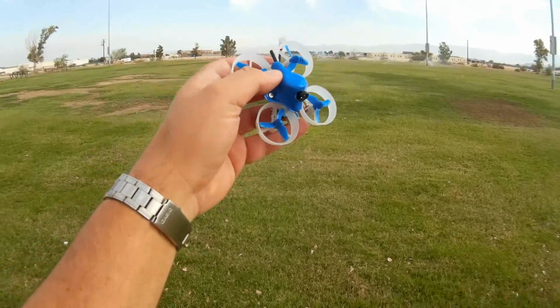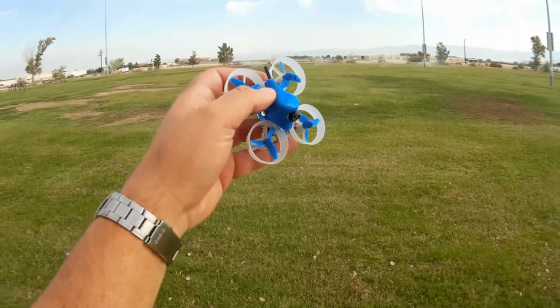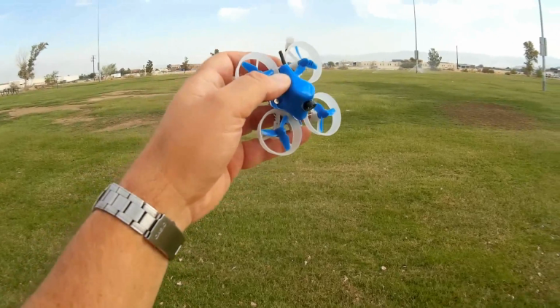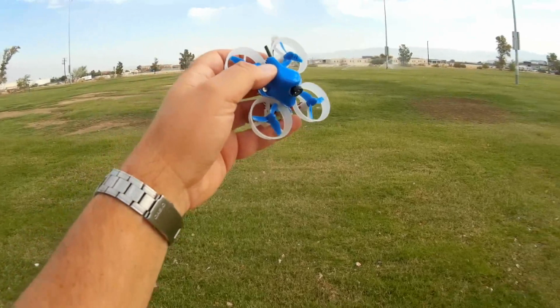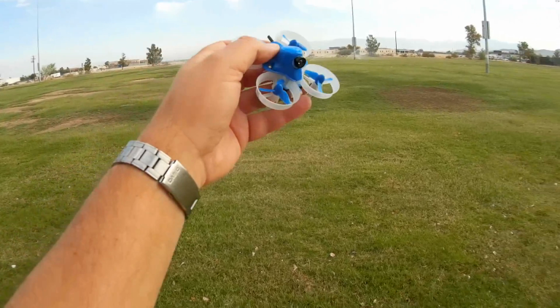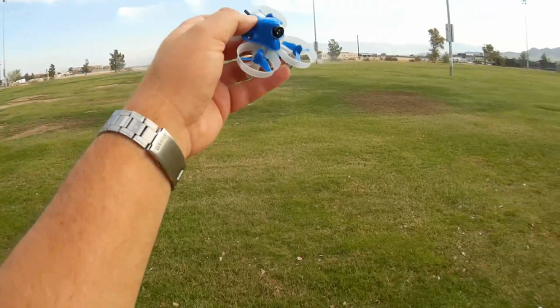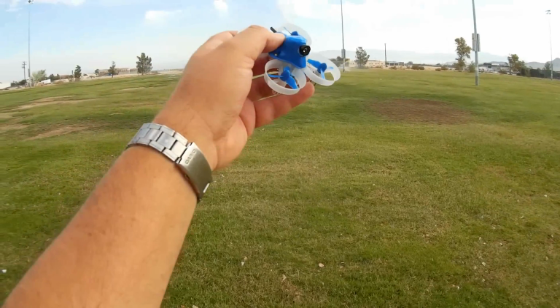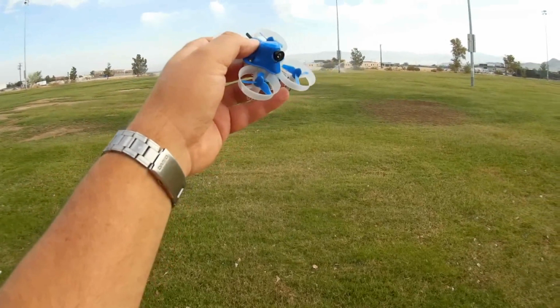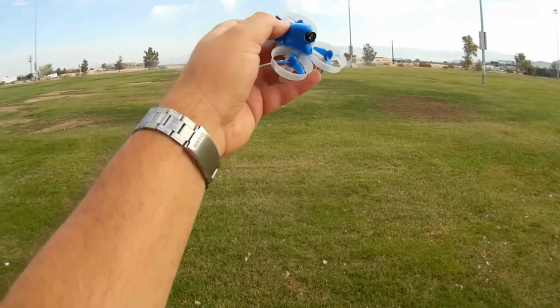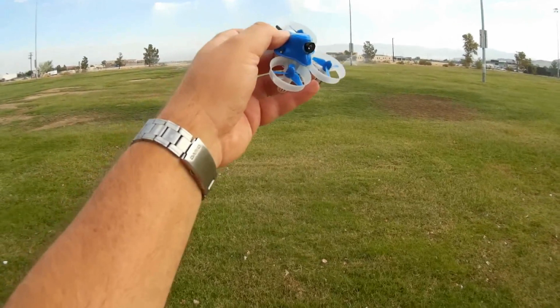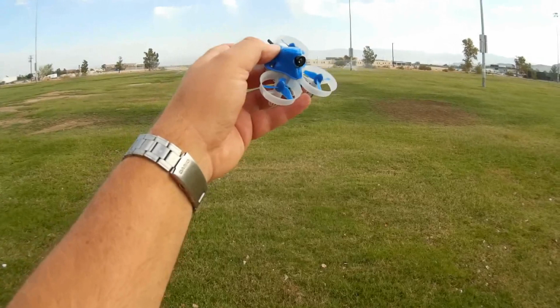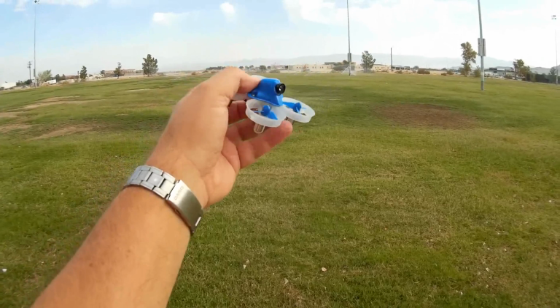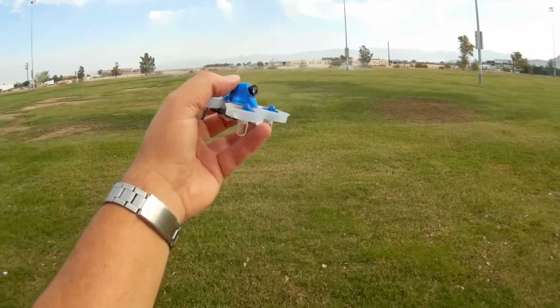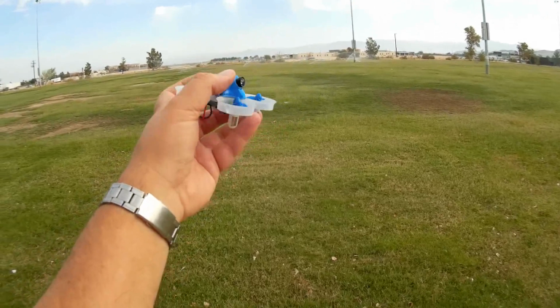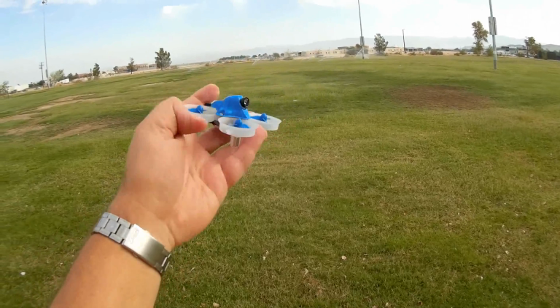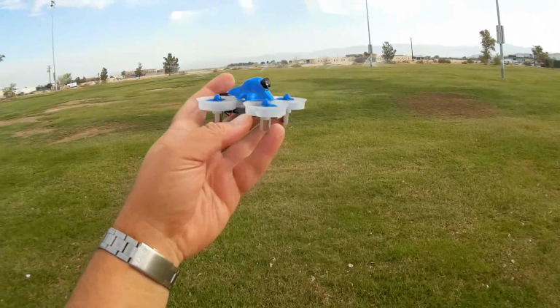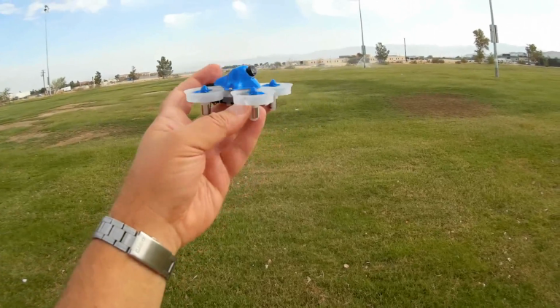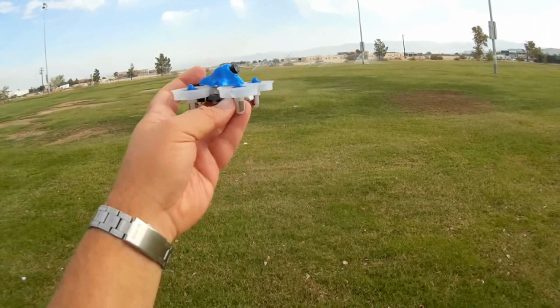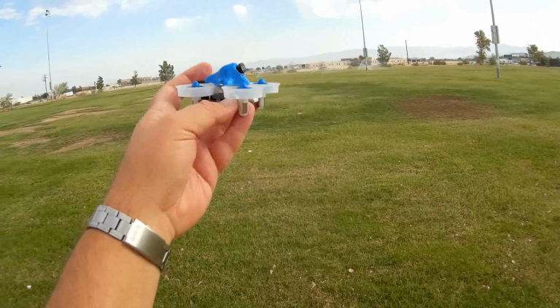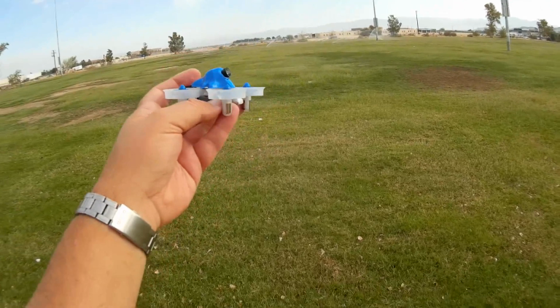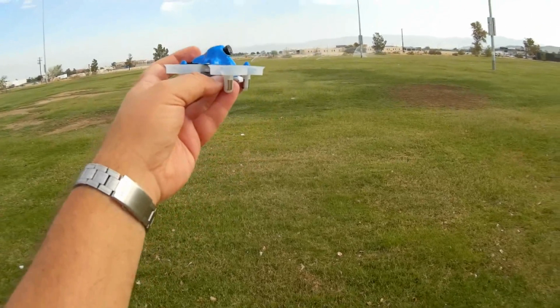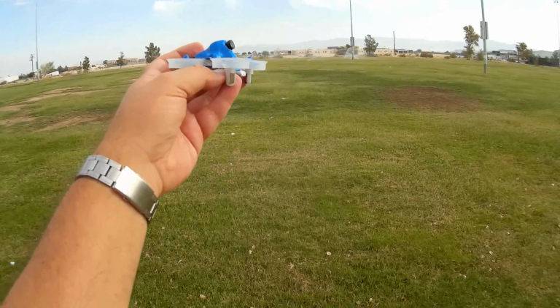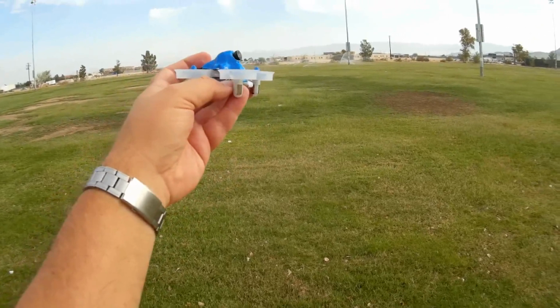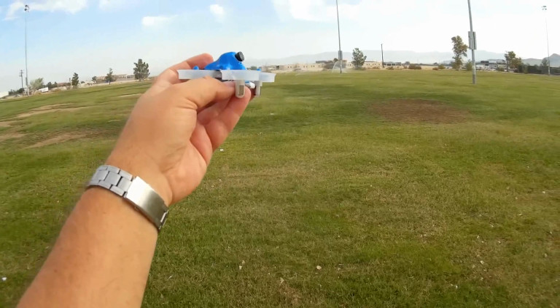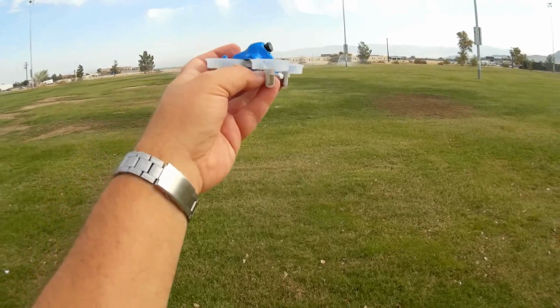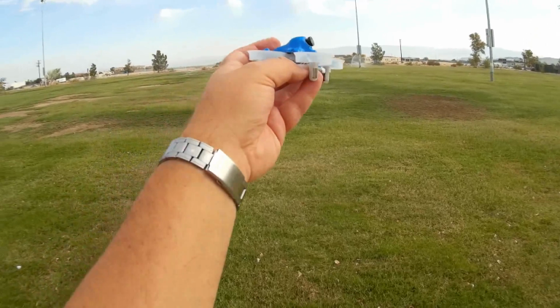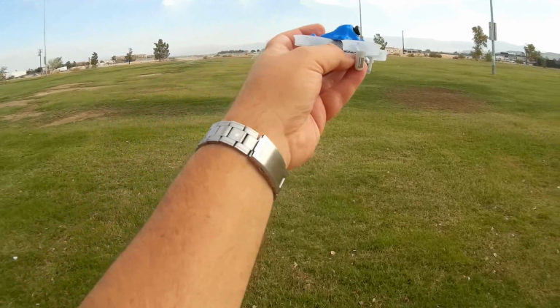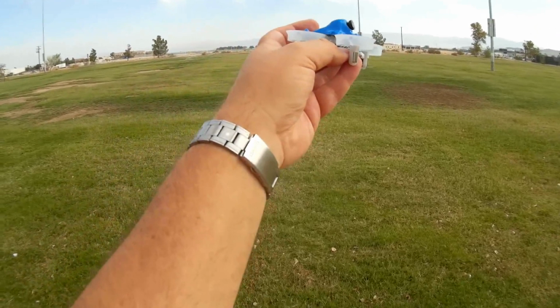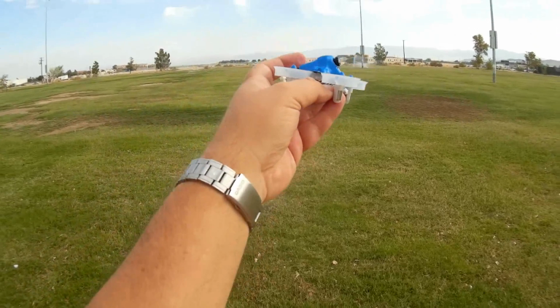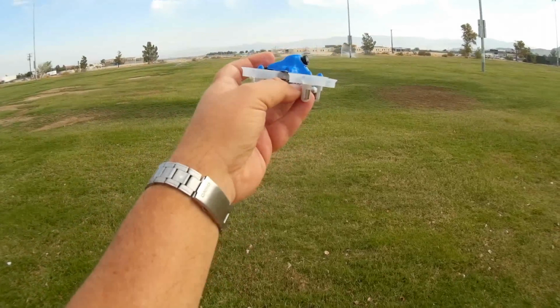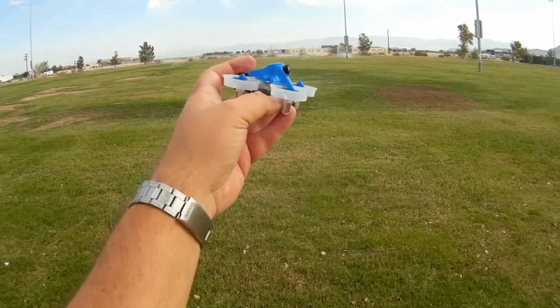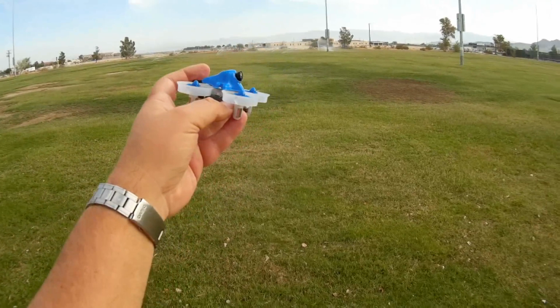It would be nice if it was already included on this quadcopter. One thing about this quadcopter: it does have 716 motors, 17,500 kV motors, which should give it a lot of oomph.